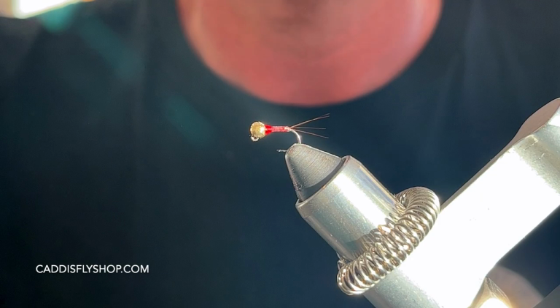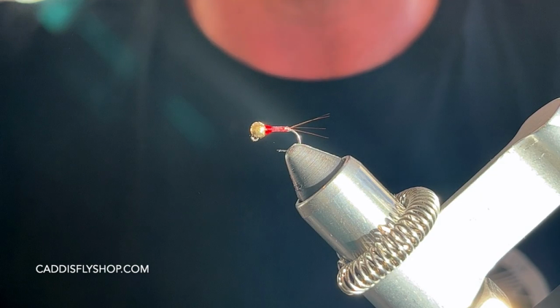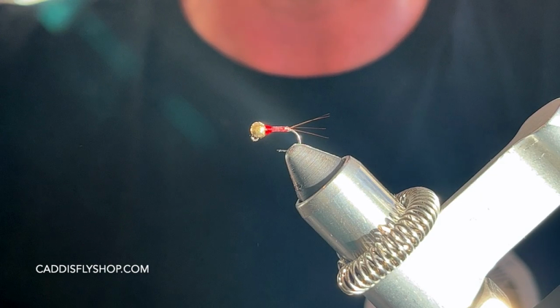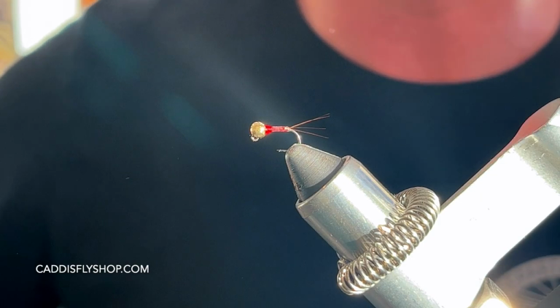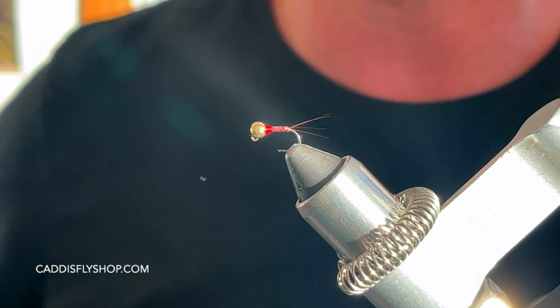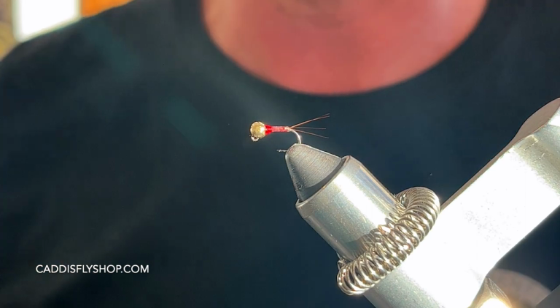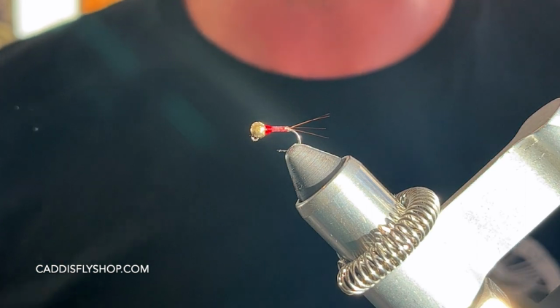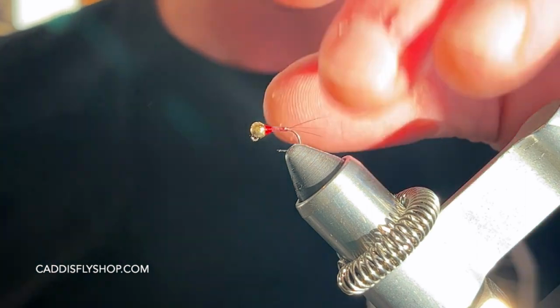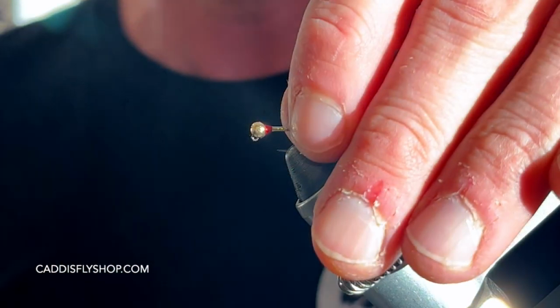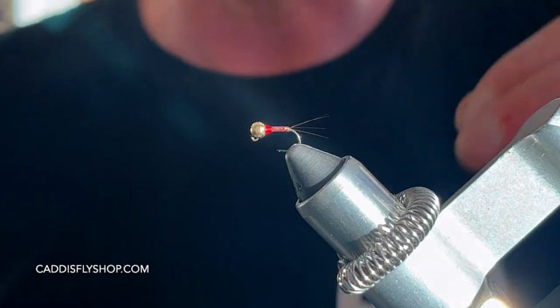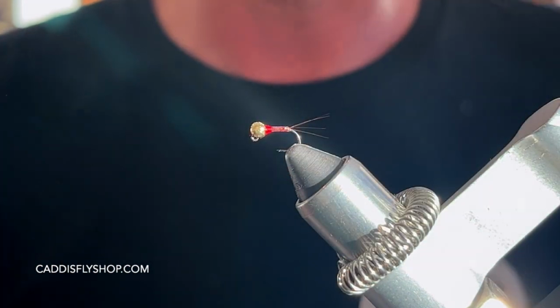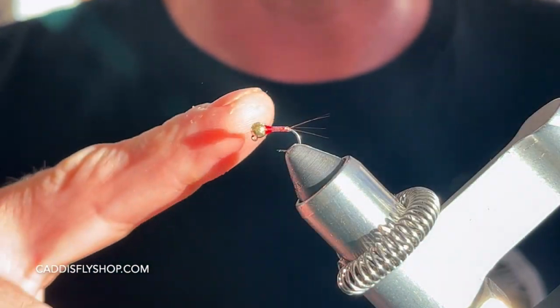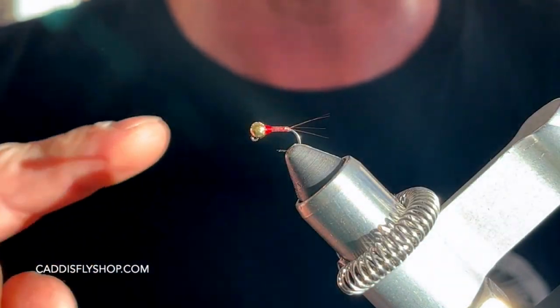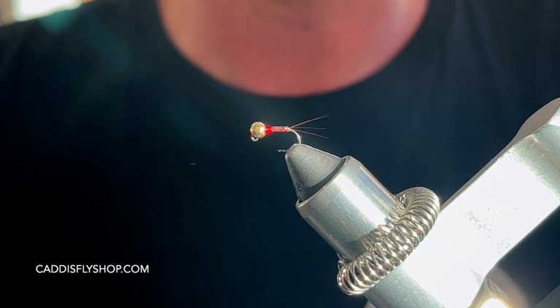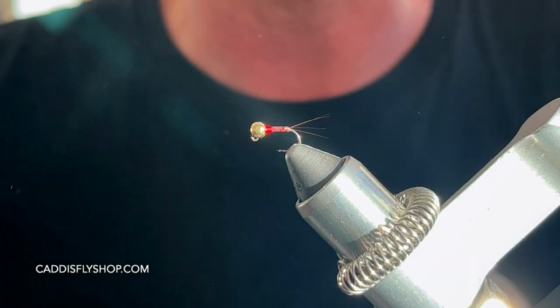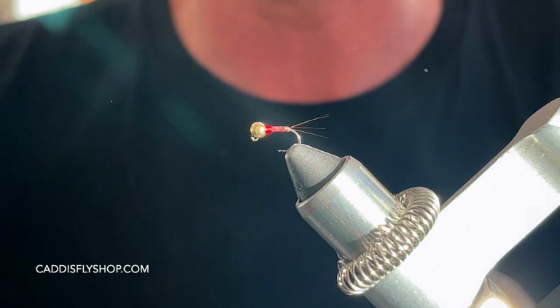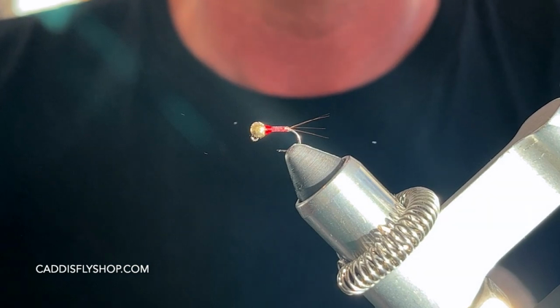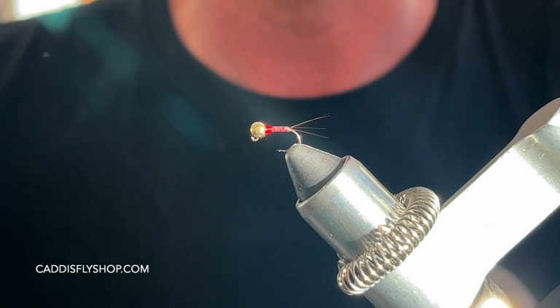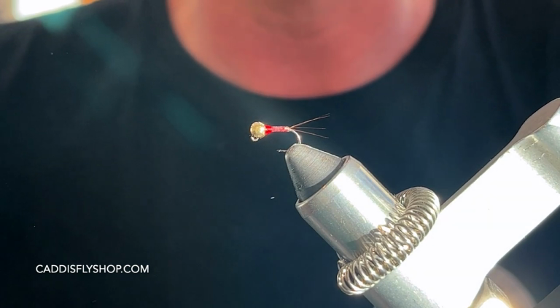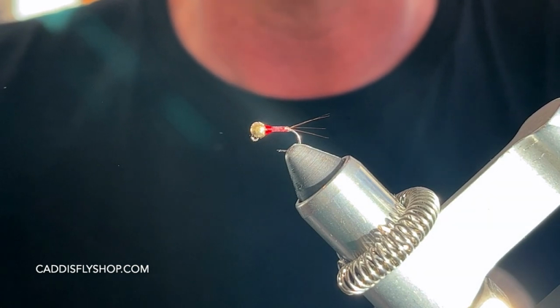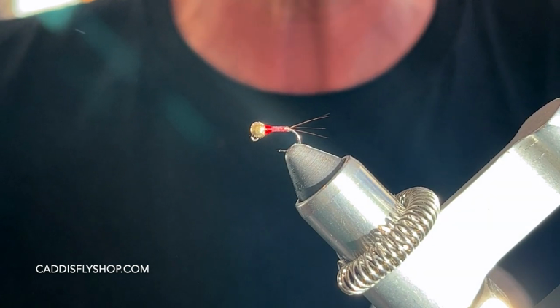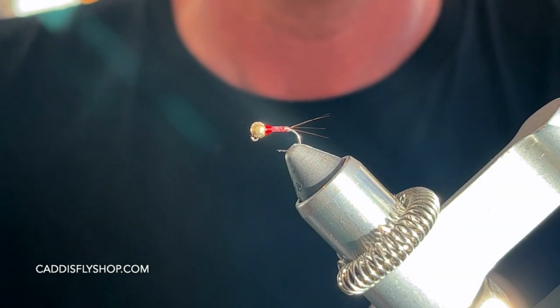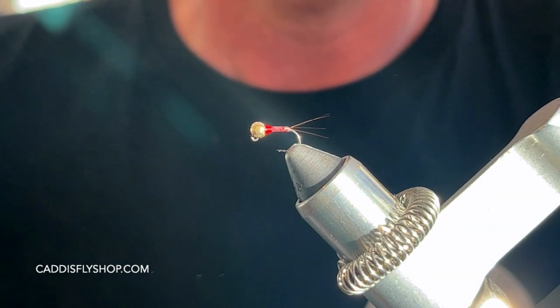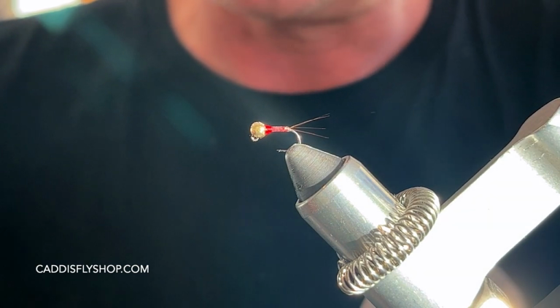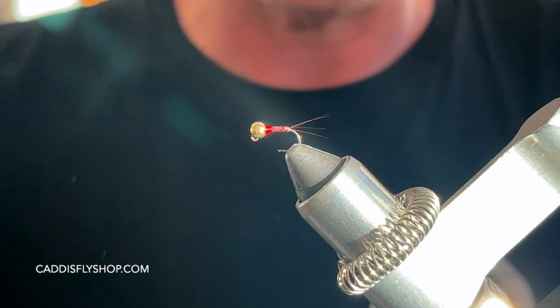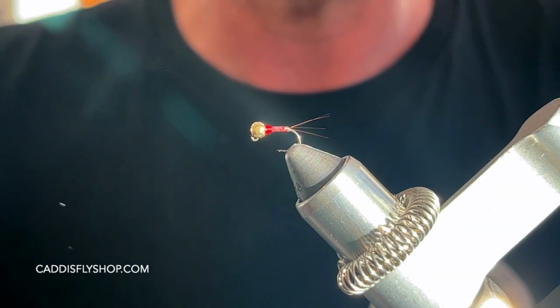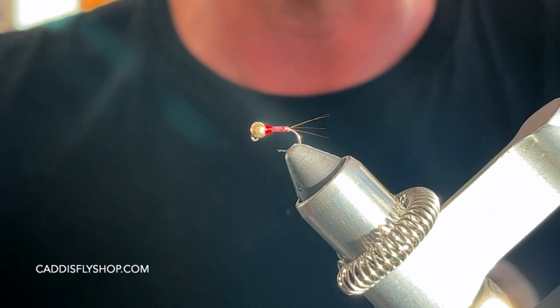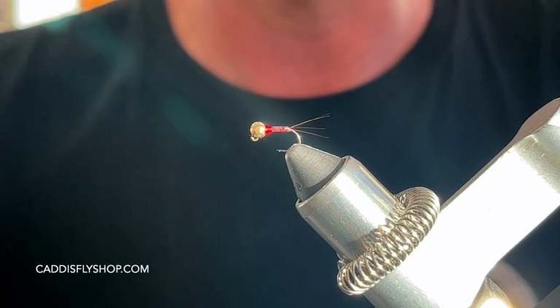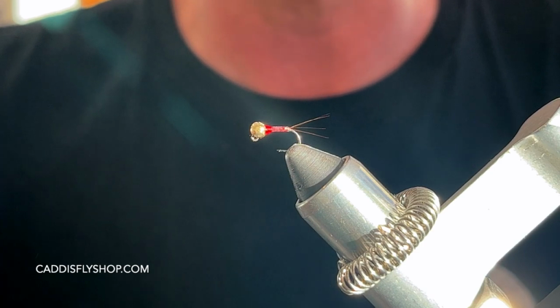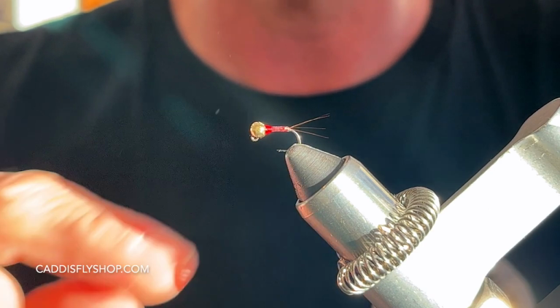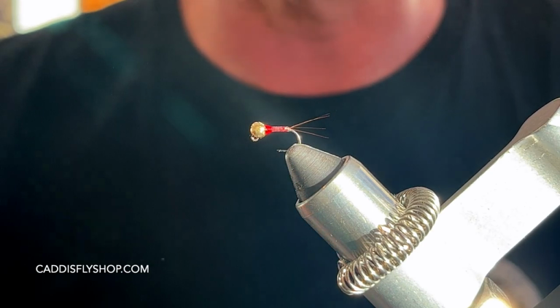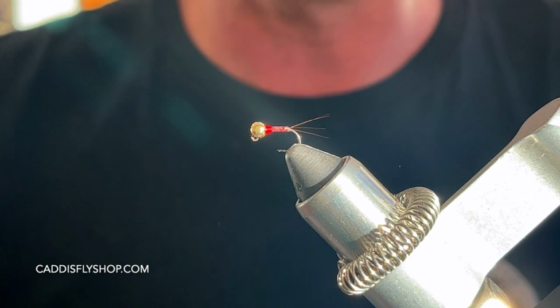Greg here from the Caddis Fly Shop, Oregon Fly Fishing Blog. Today I'm going to be tying this nymph here. This is Lance Egan's Rainbow Warrior Herdagon — a very simple fly to tie. He ties it in different sizes; today this is a size 18.